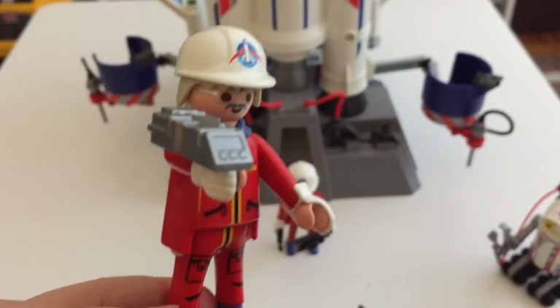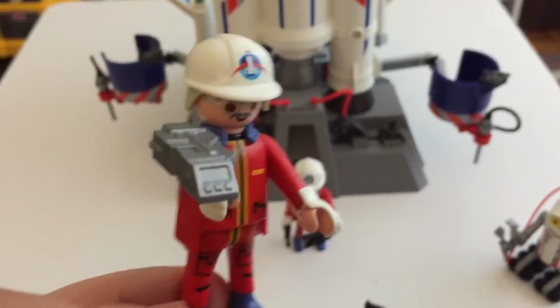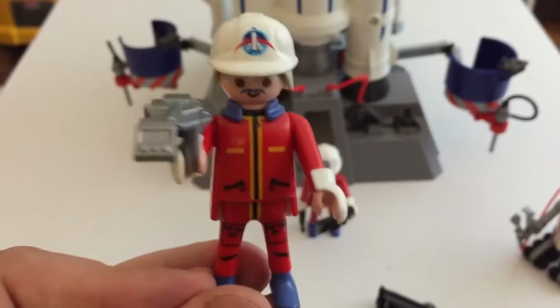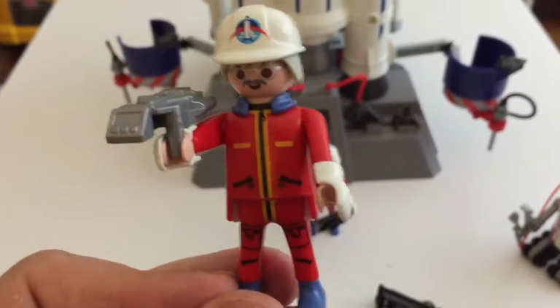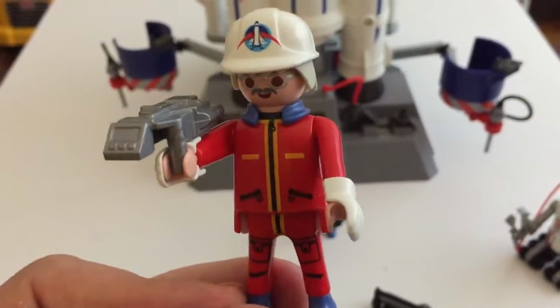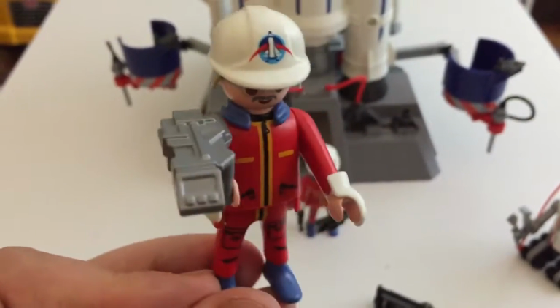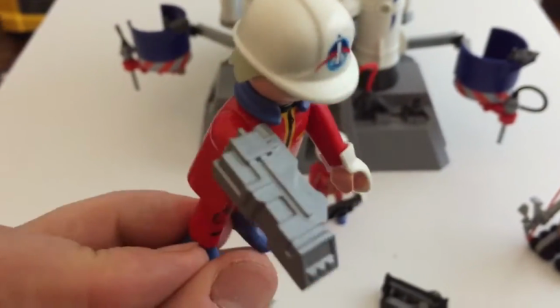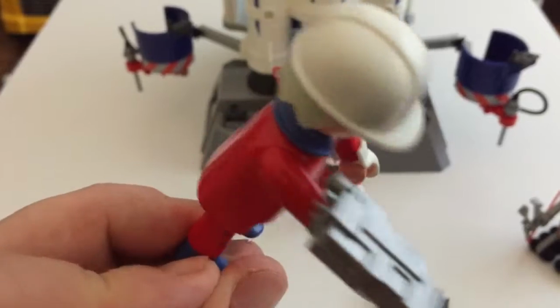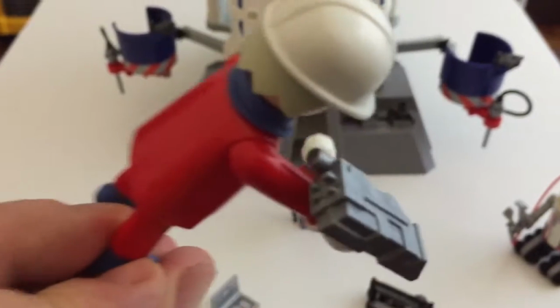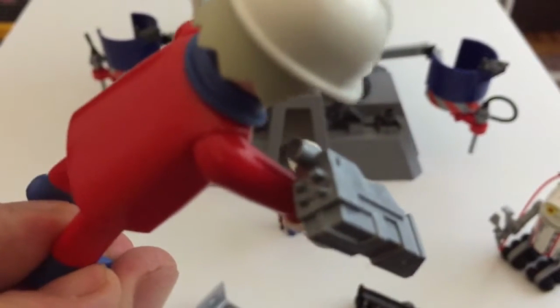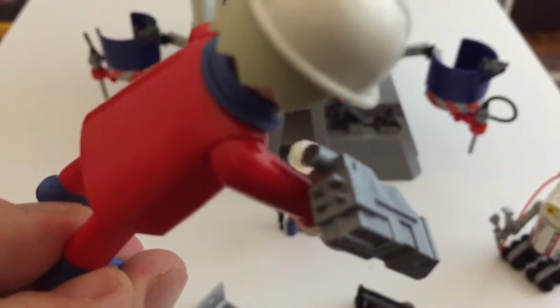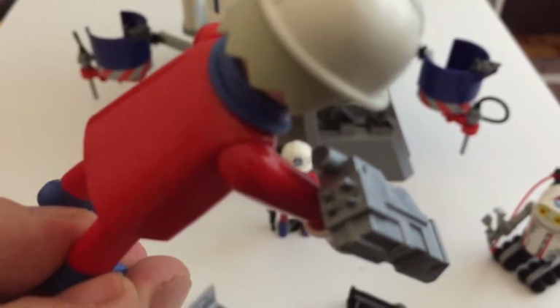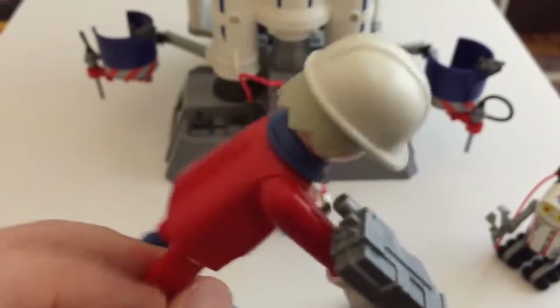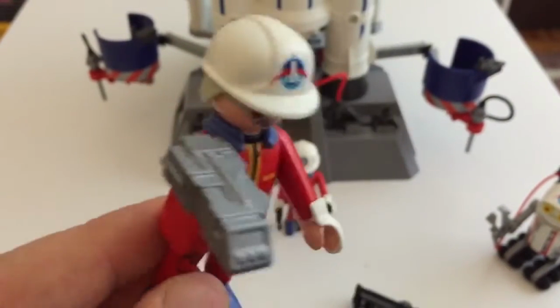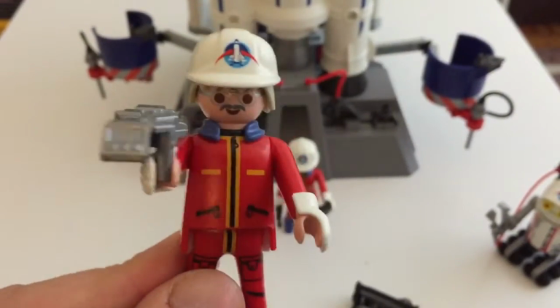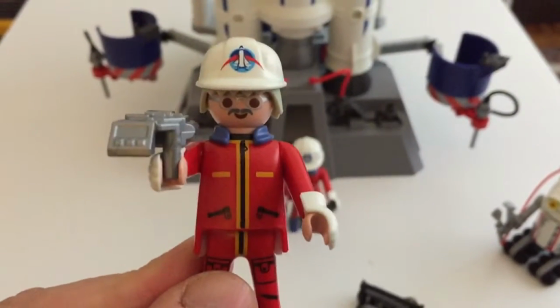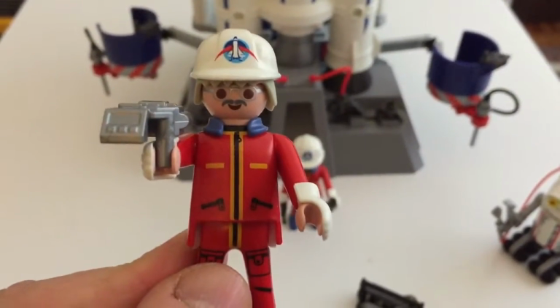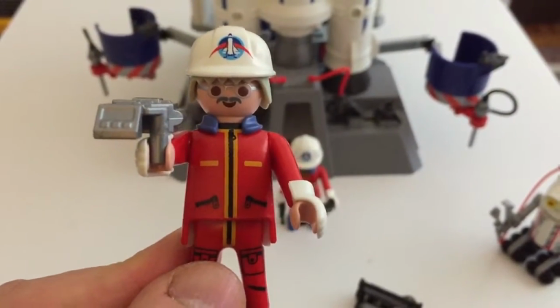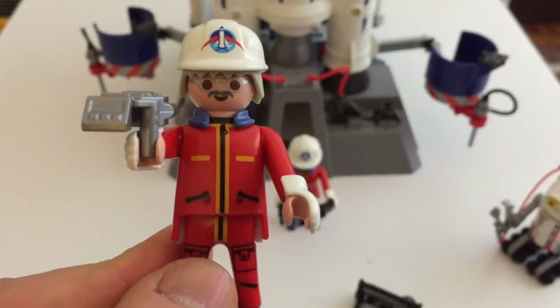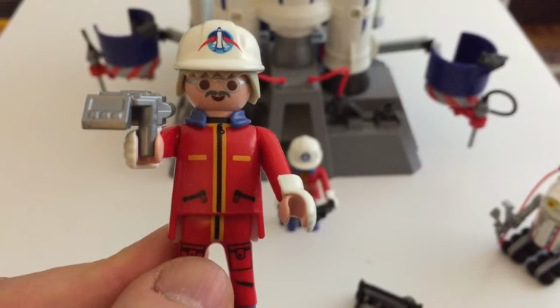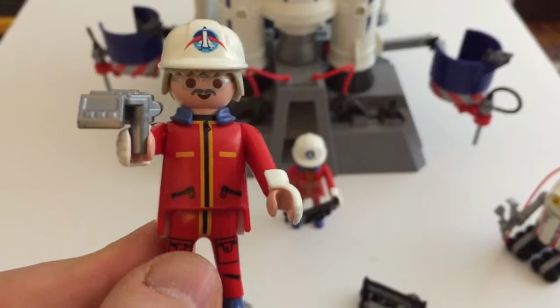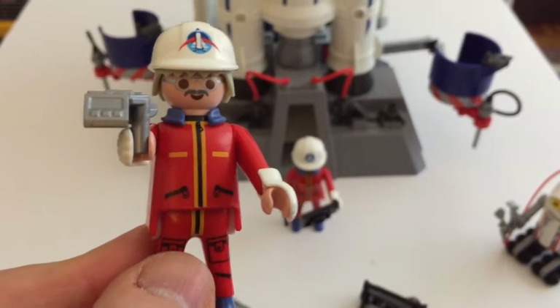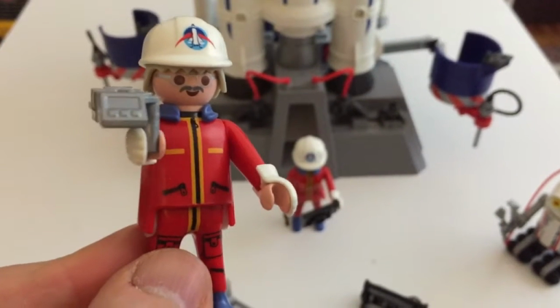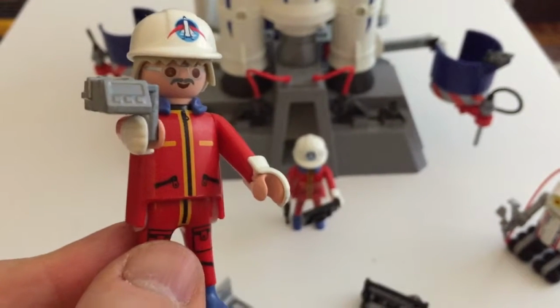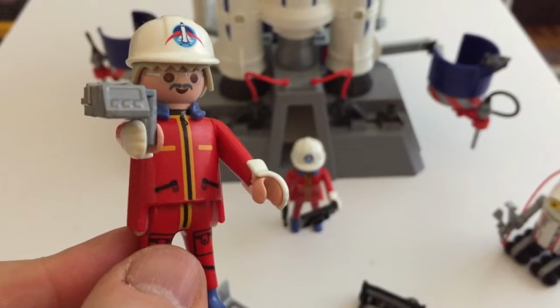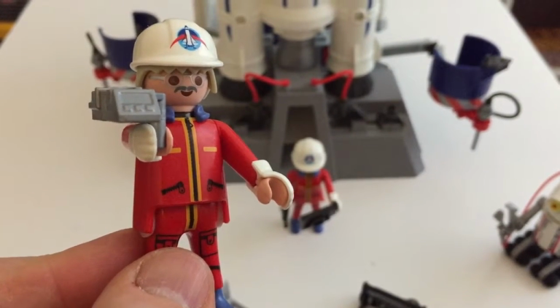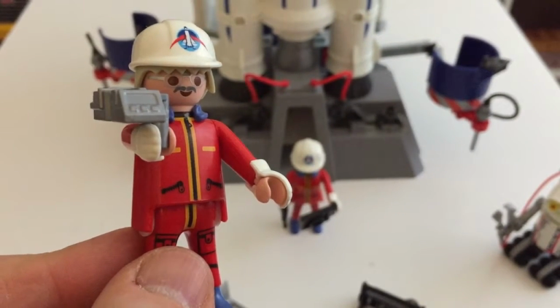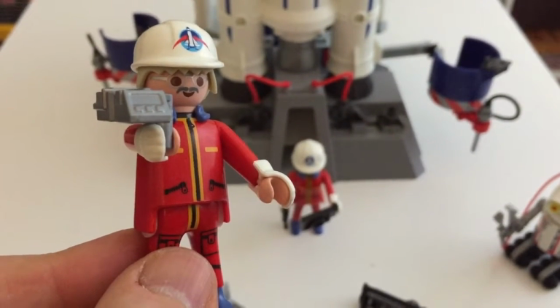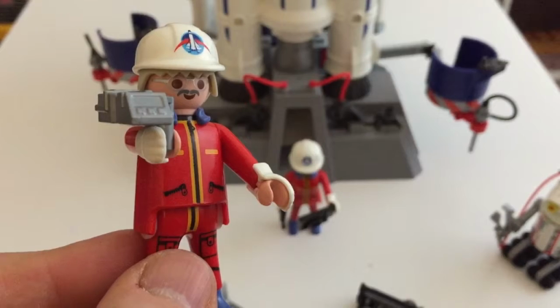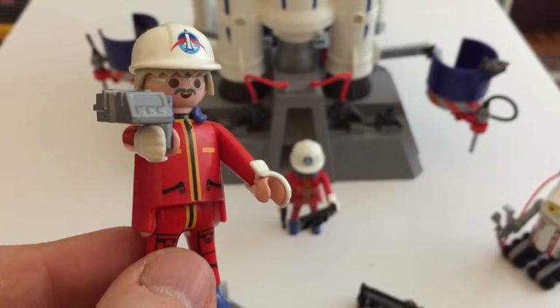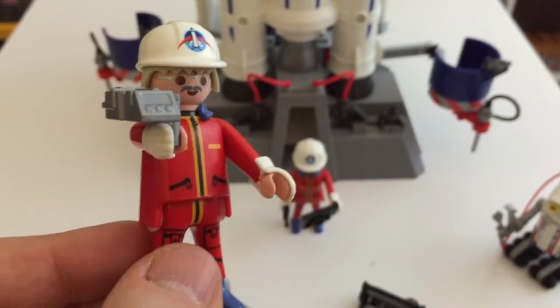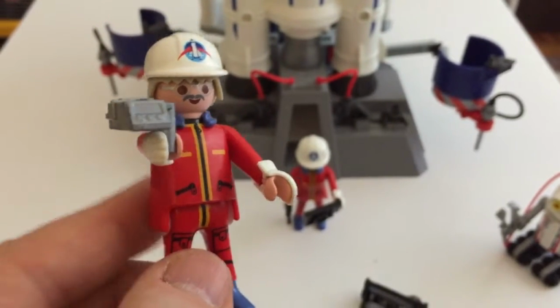He's got what looks like a camera or scanner. As you can see, it's got a little eyepiece so he can either record or analyze whatever is going on with the rocket or the launch site.